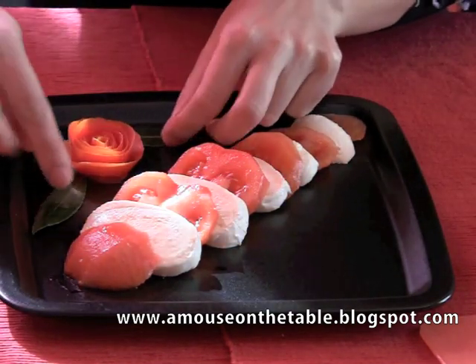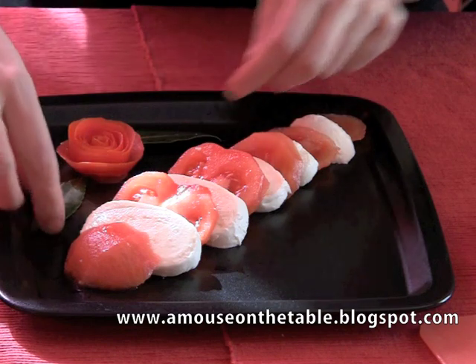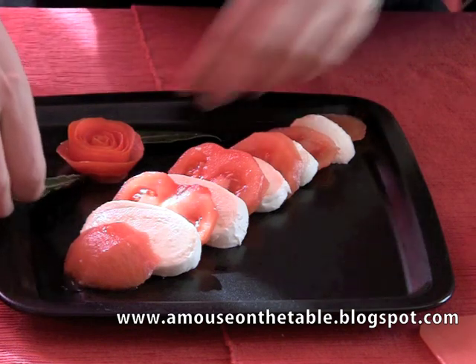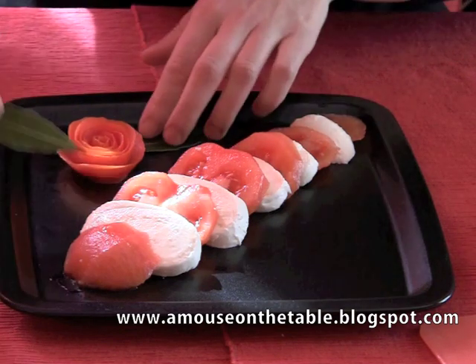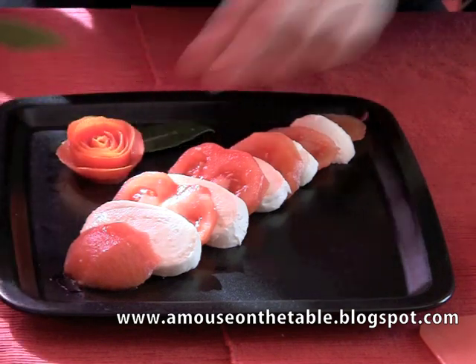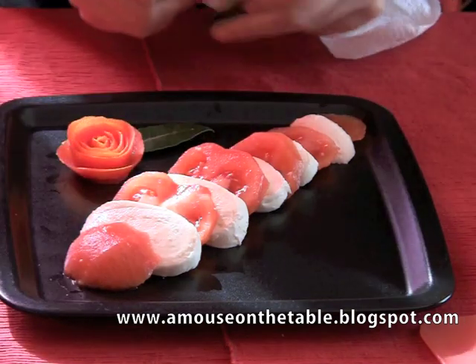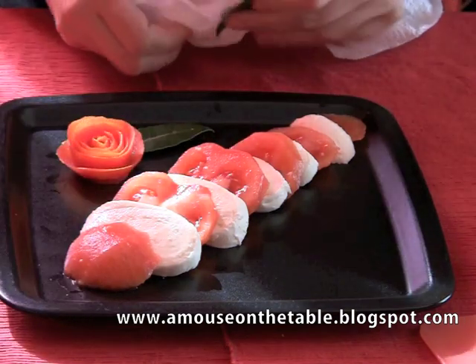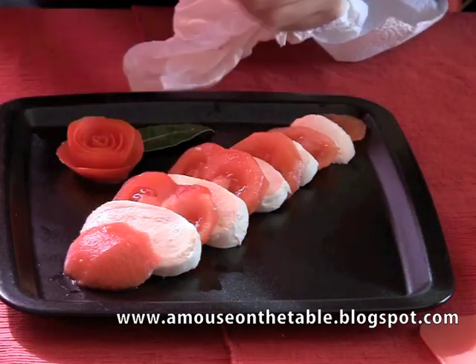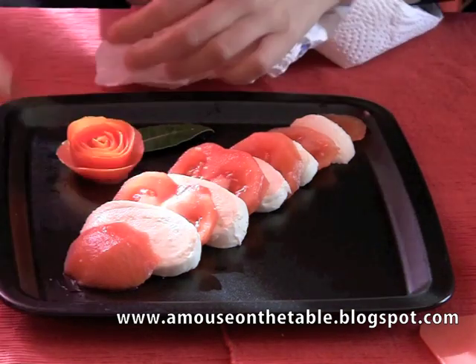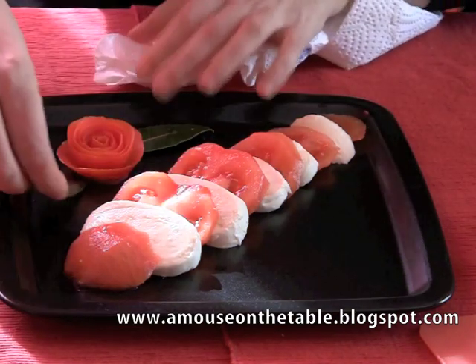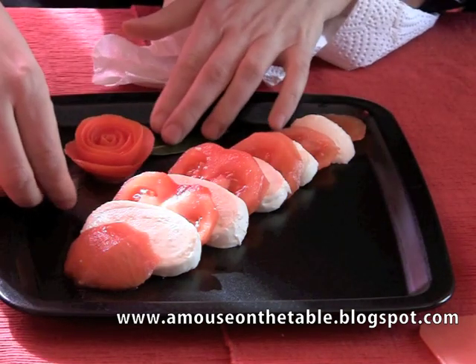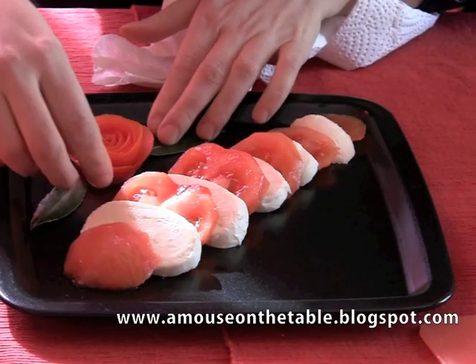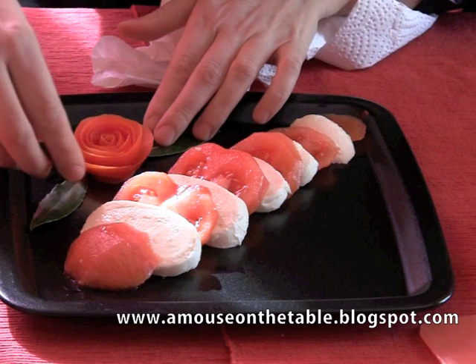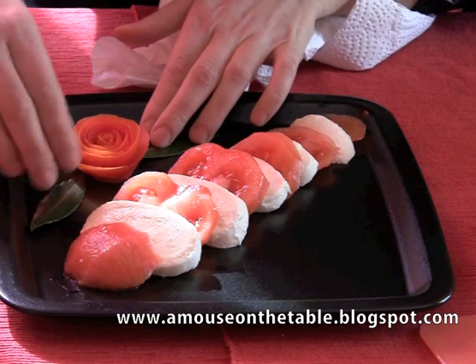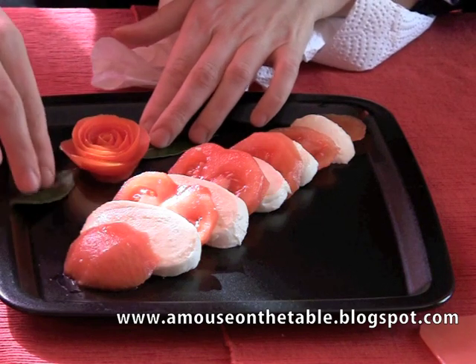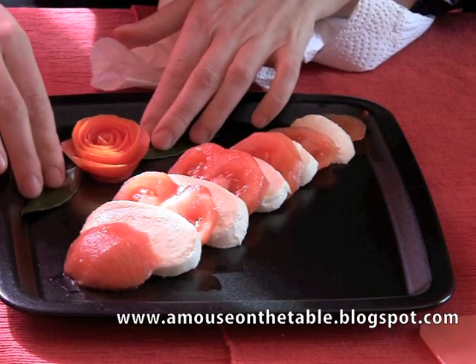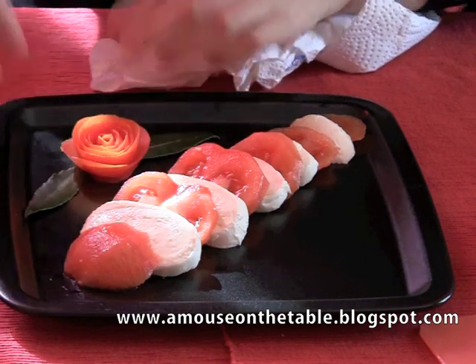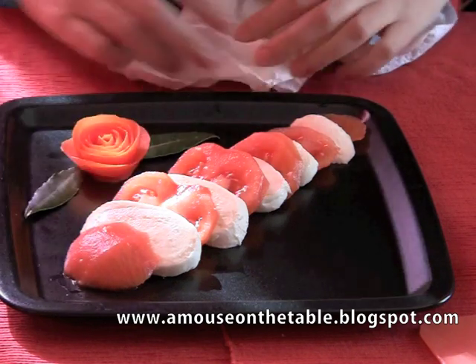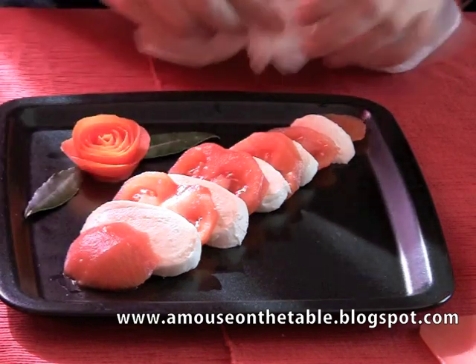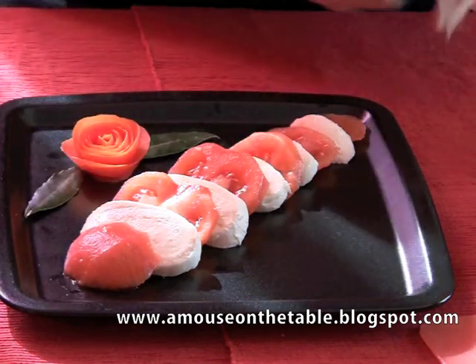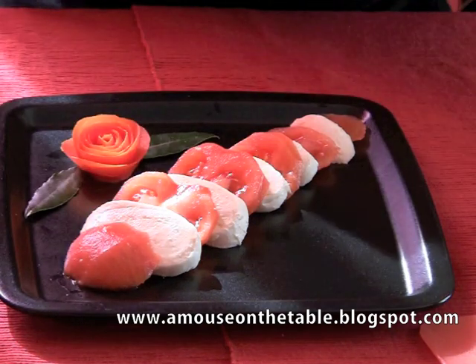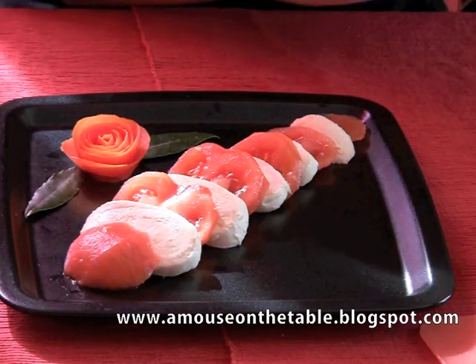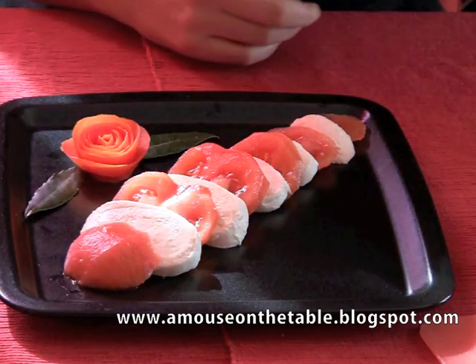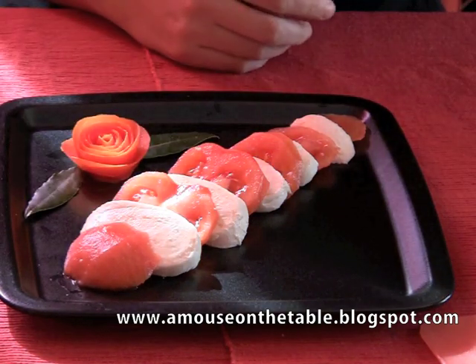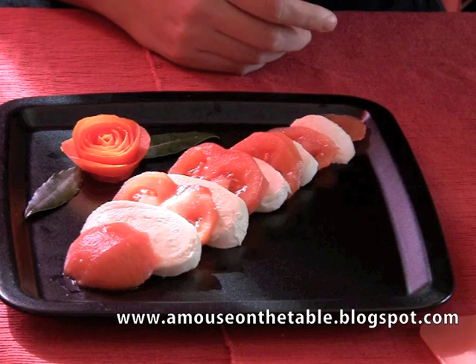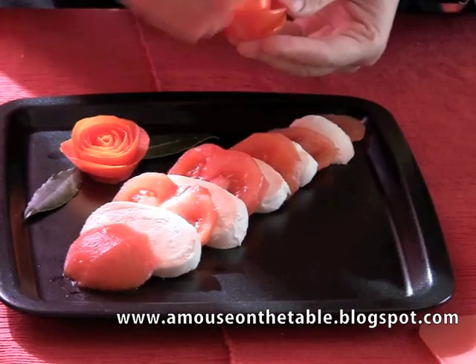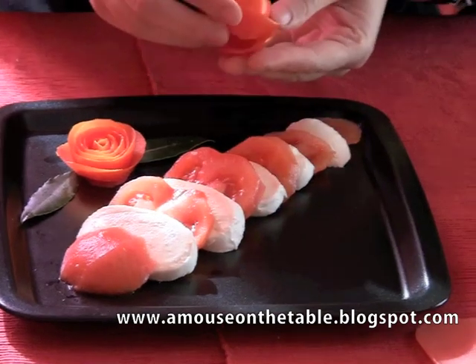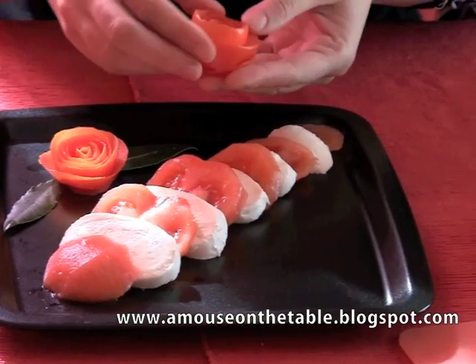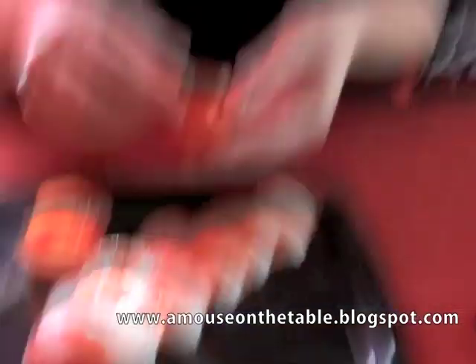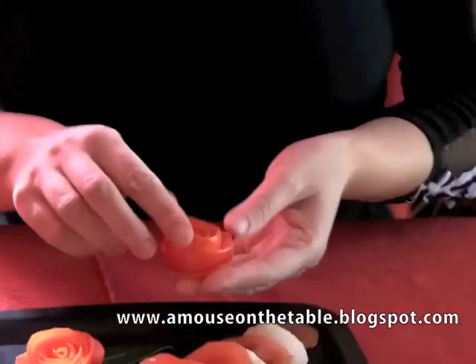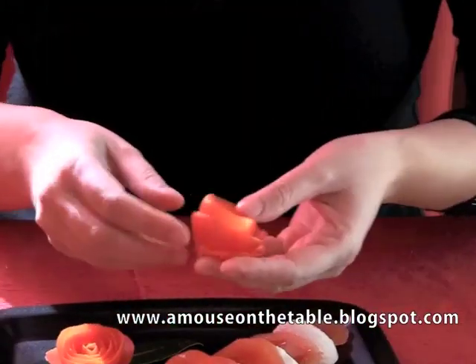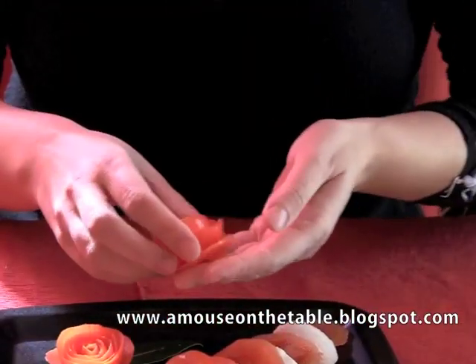Take two leaves of basil and put them on each side of your rose. For the caprese, the ideal herb is just basil — plus, visually it's the best color for this particular dish.